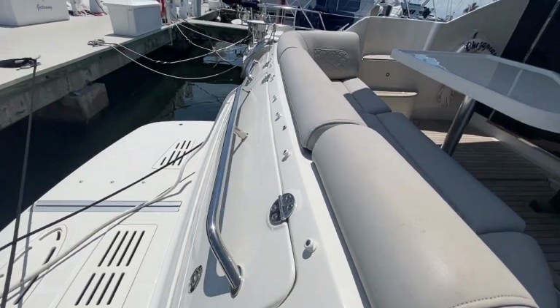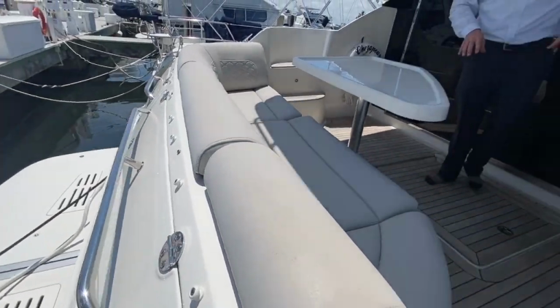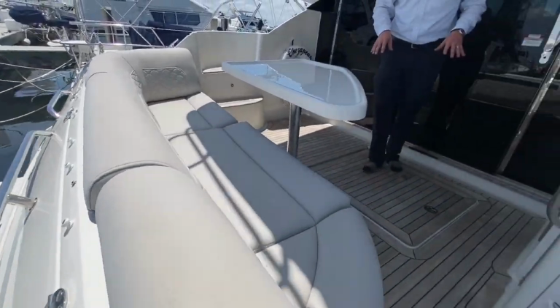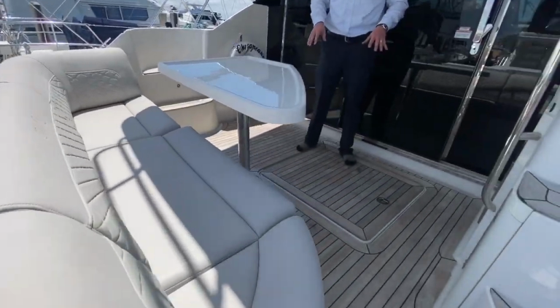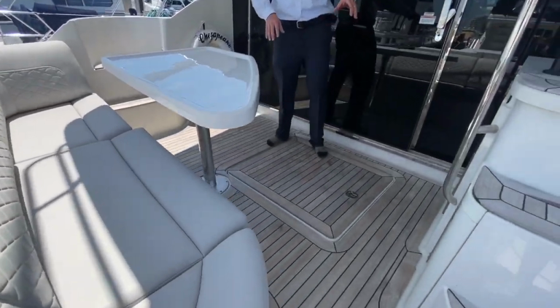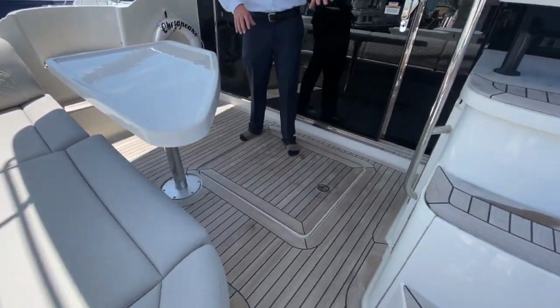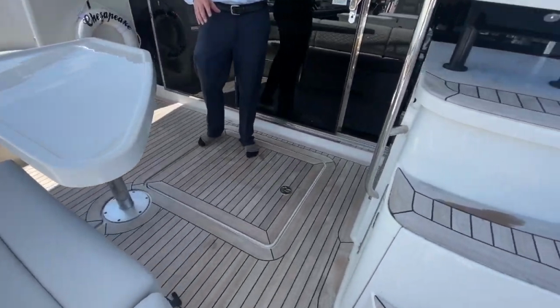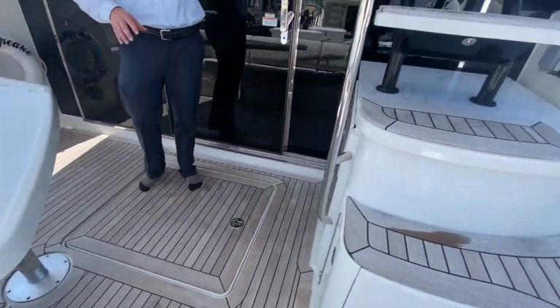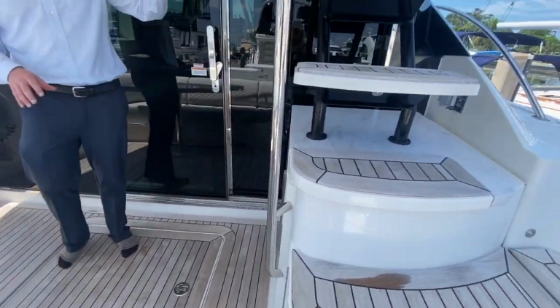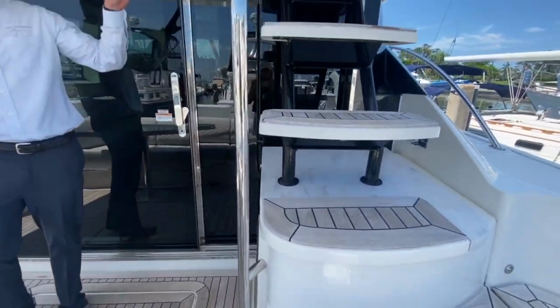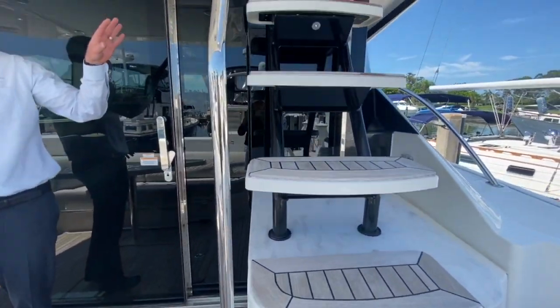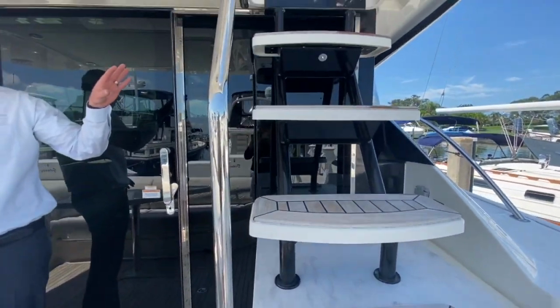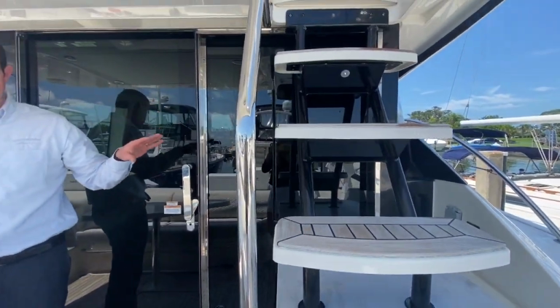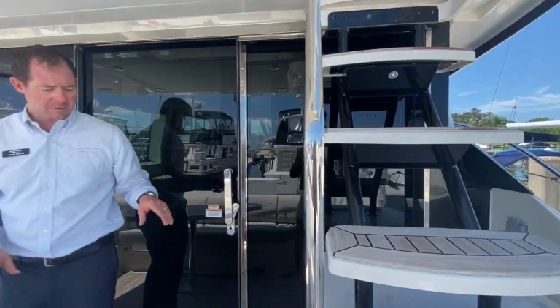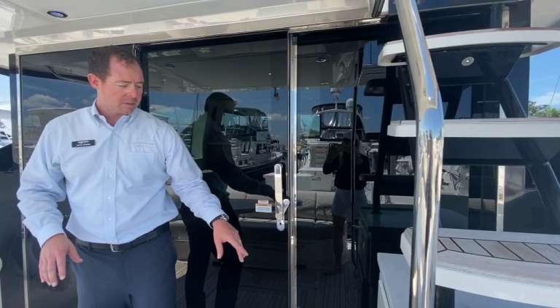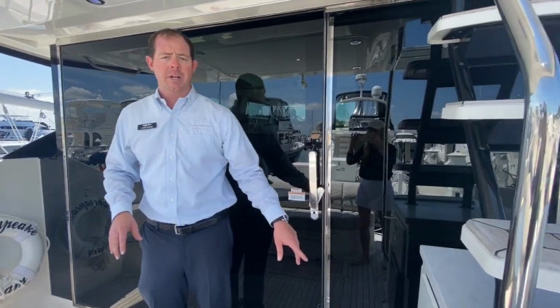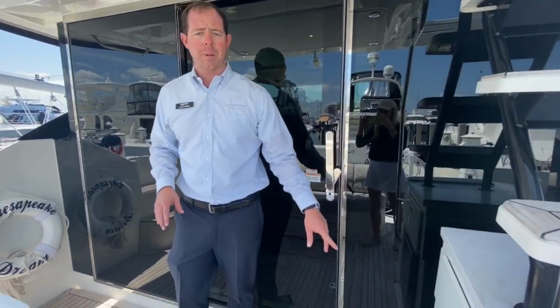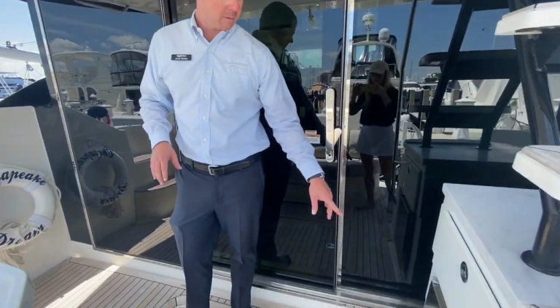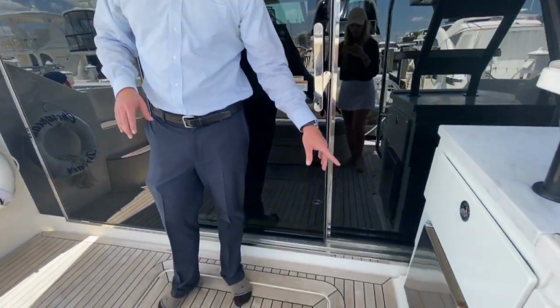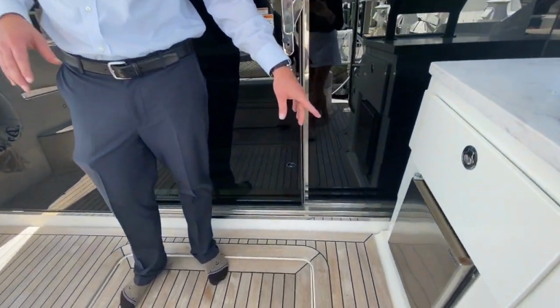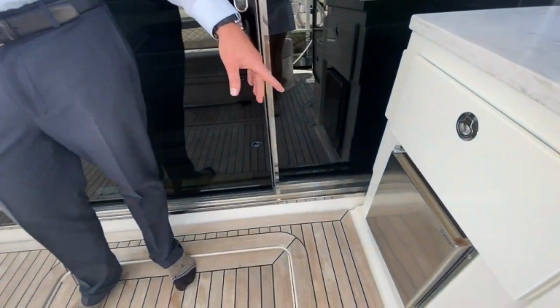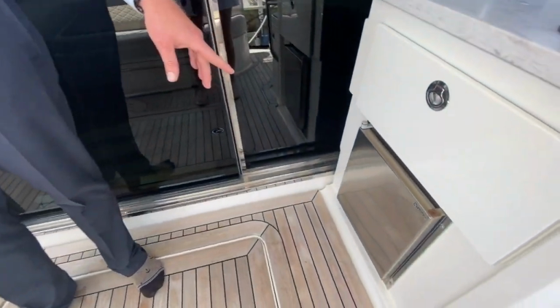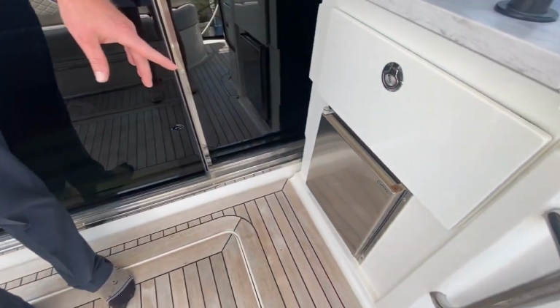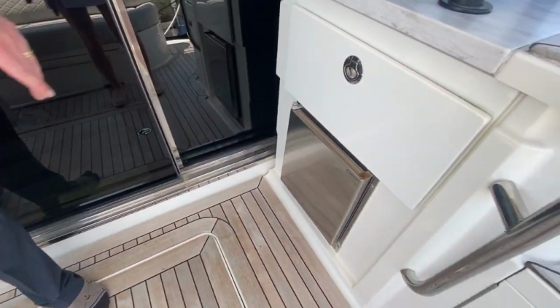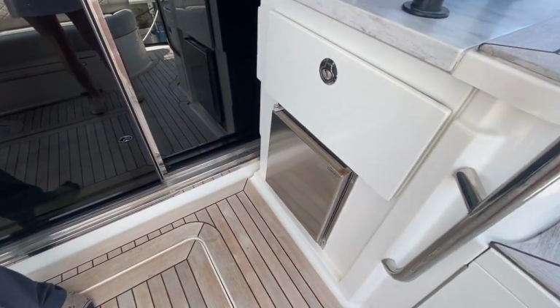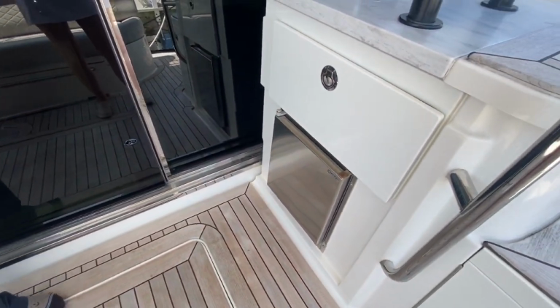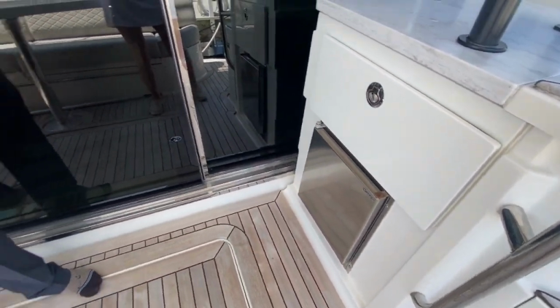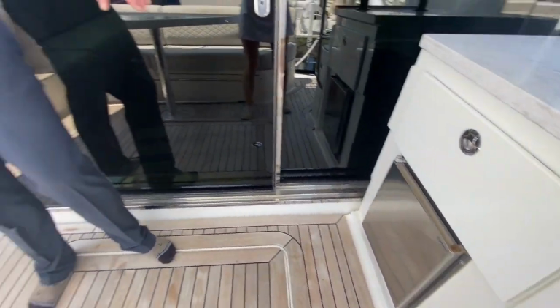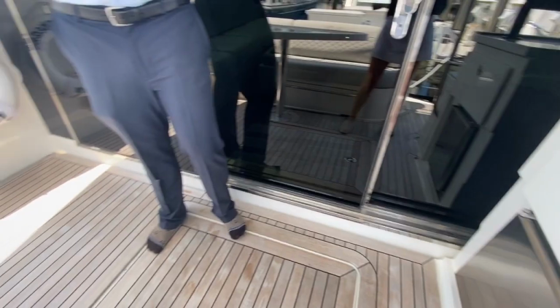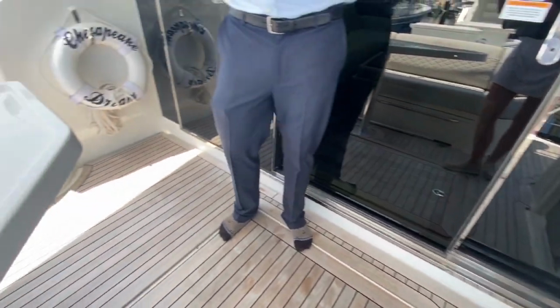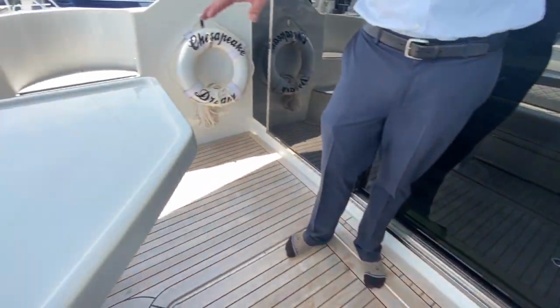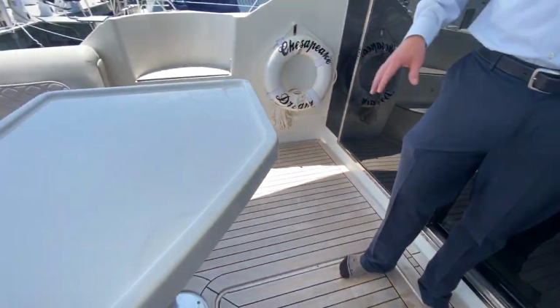We have teak flooring and teak up the walkway to the flybridge. There's a cockpit ice maker, and this is the gray interior with a cockpit table.